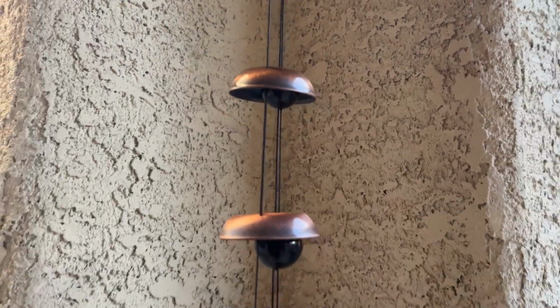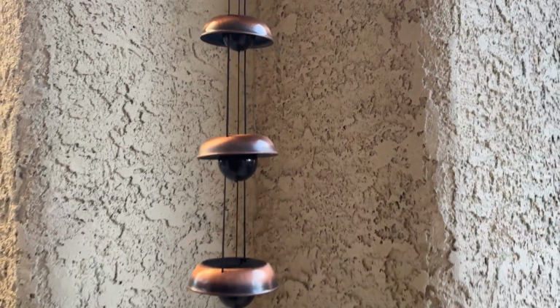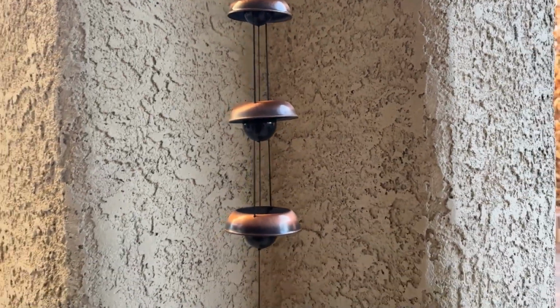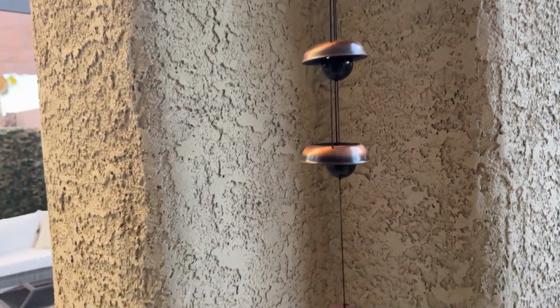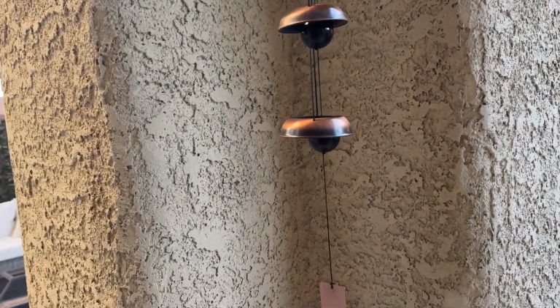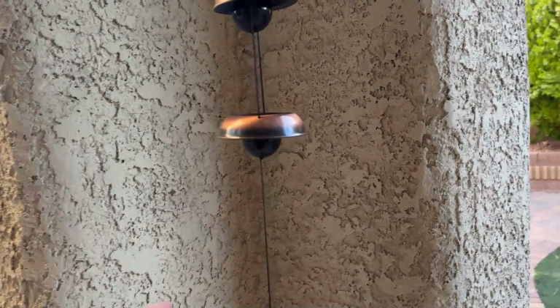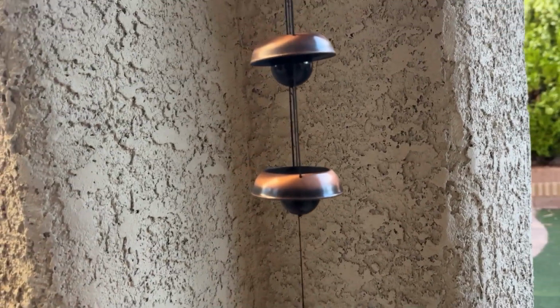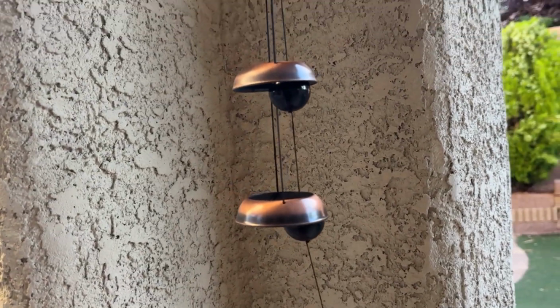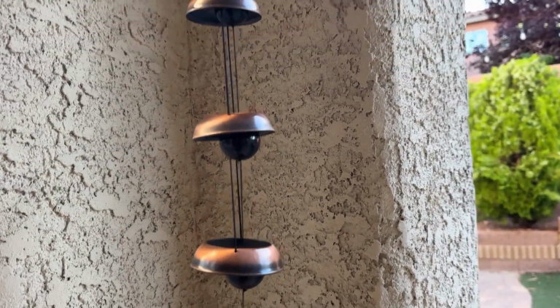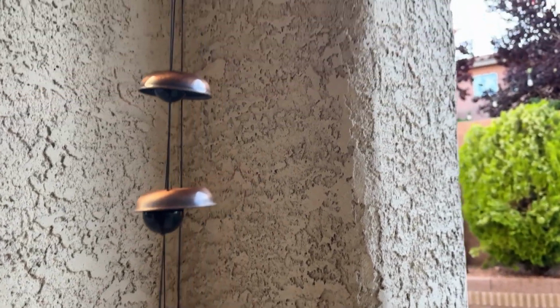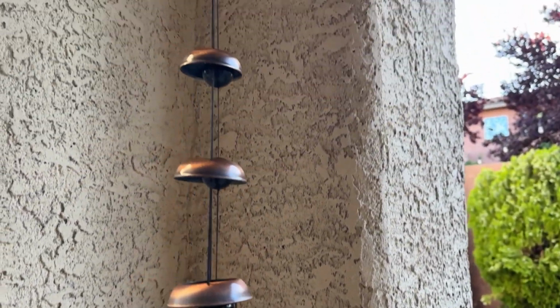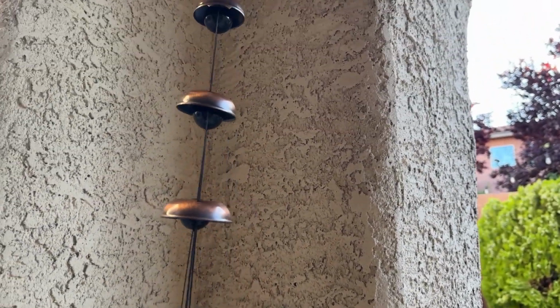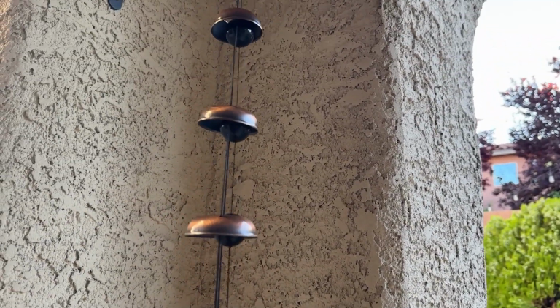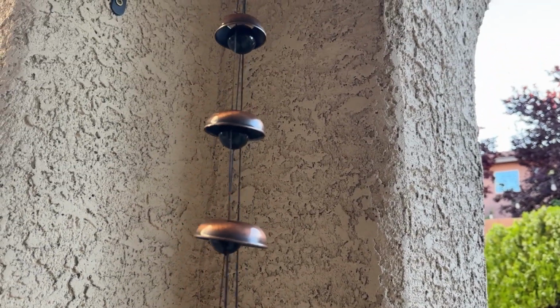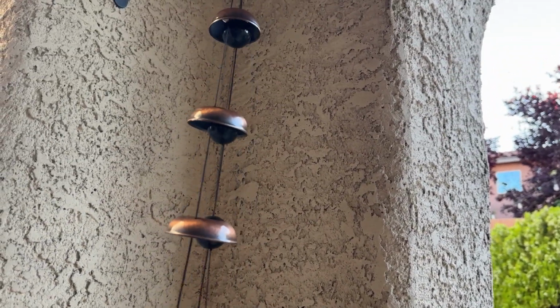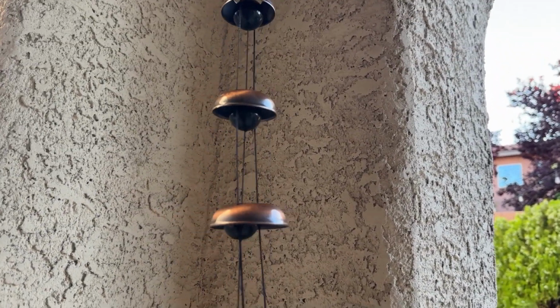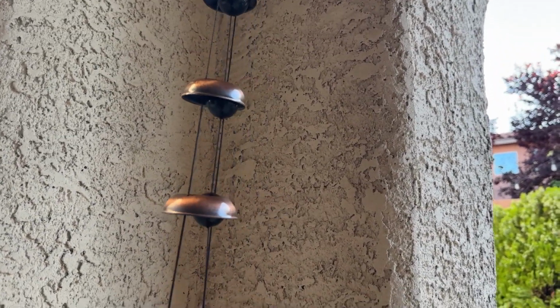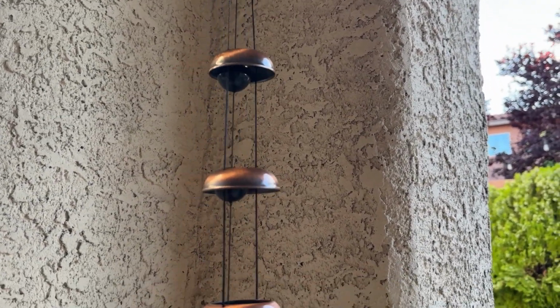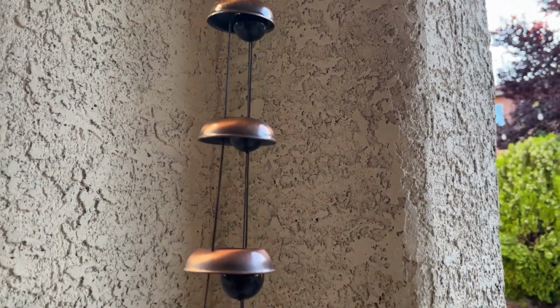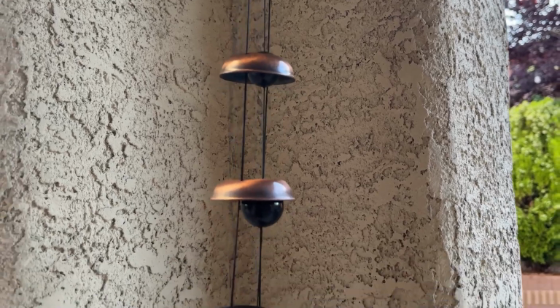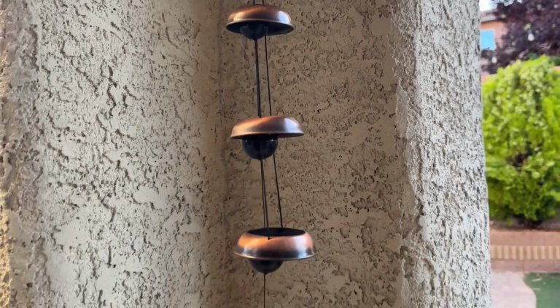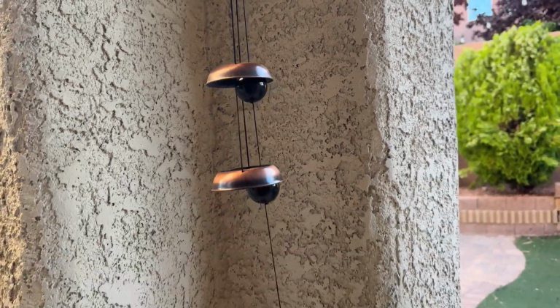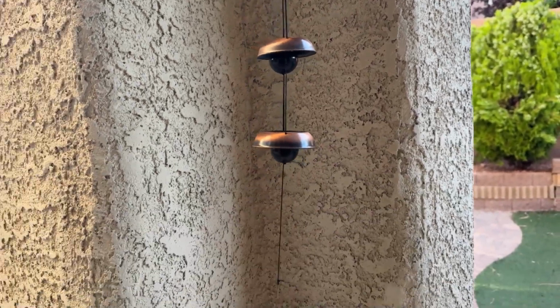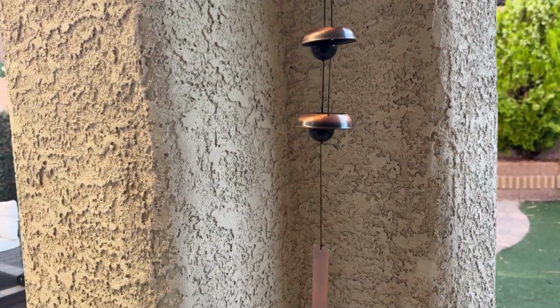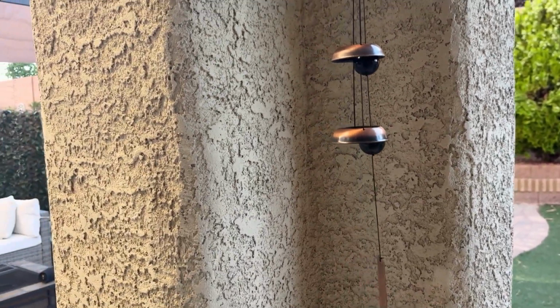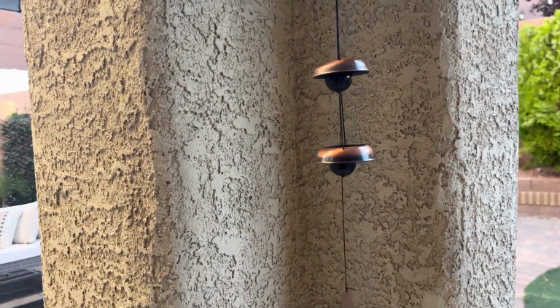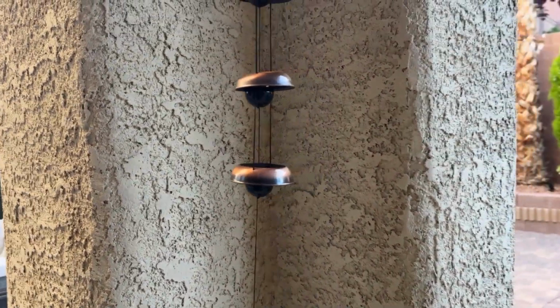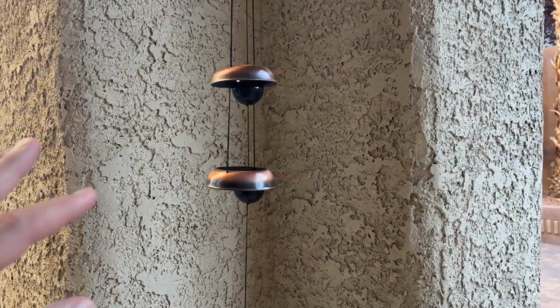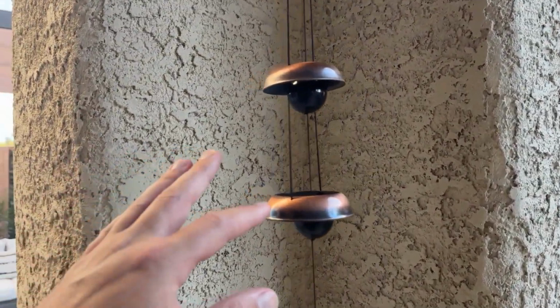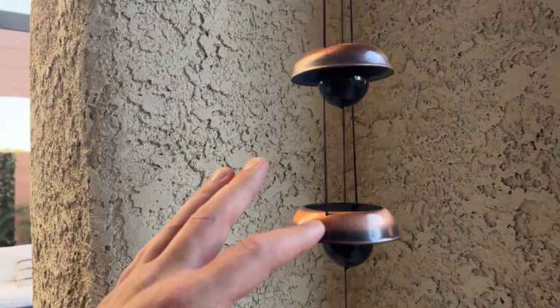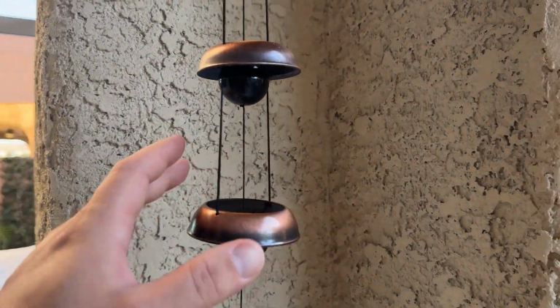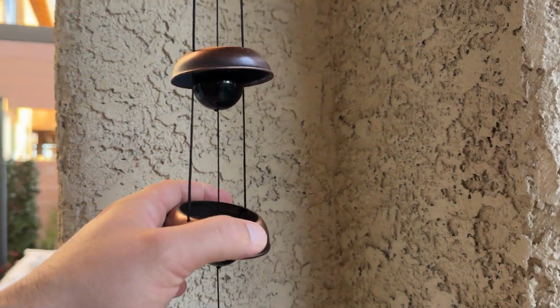It looks really nice and it sounds really good too. Let's be quiet for a second here. It definitely sounds really nice and really calming. This is a copper alloy wind chime.